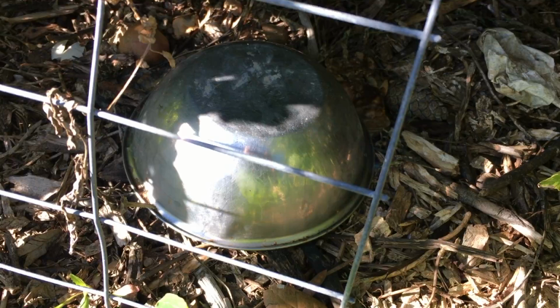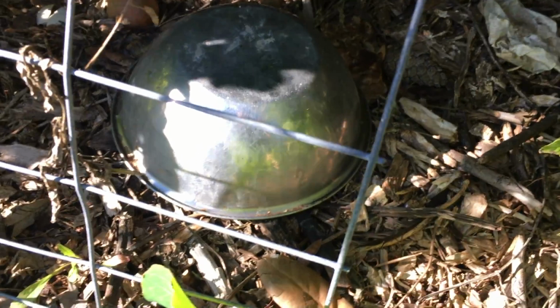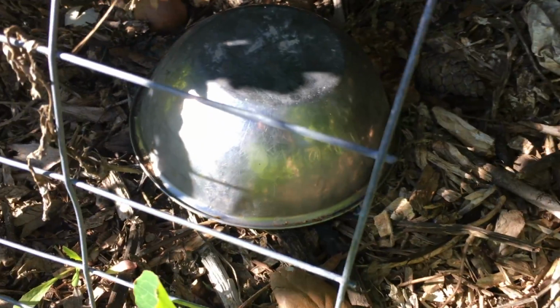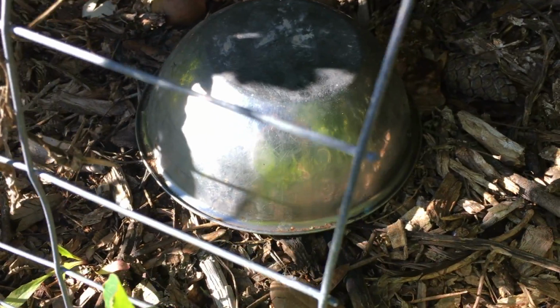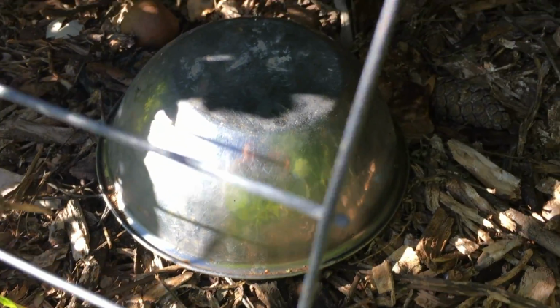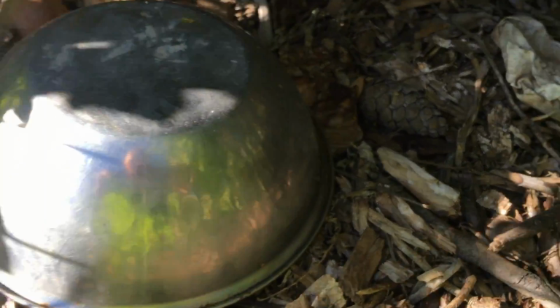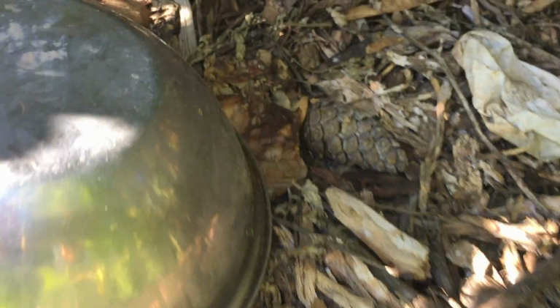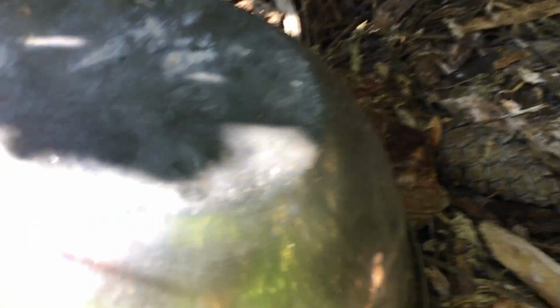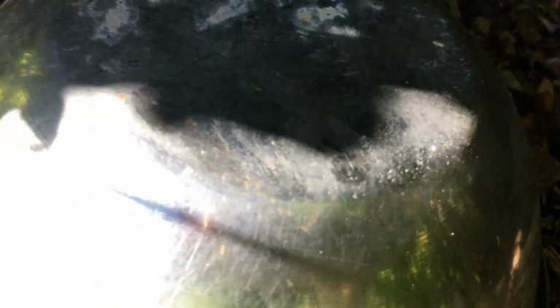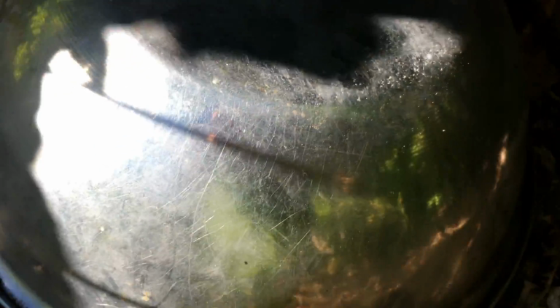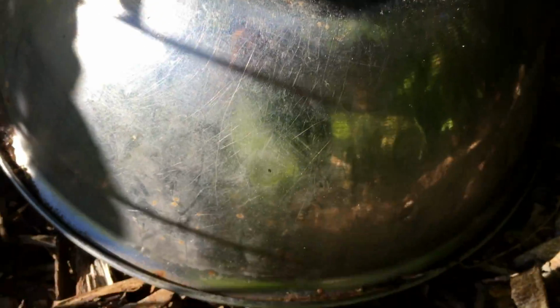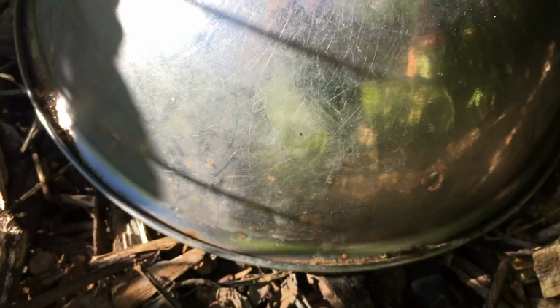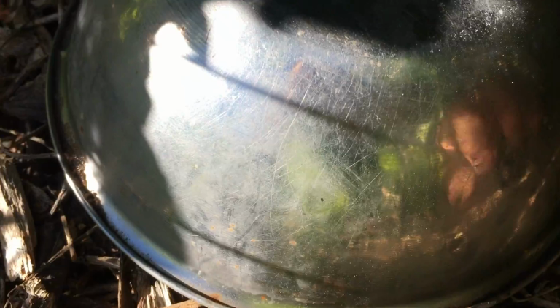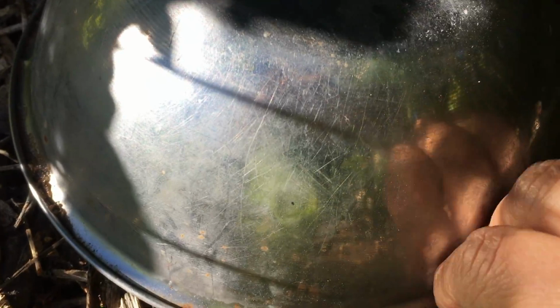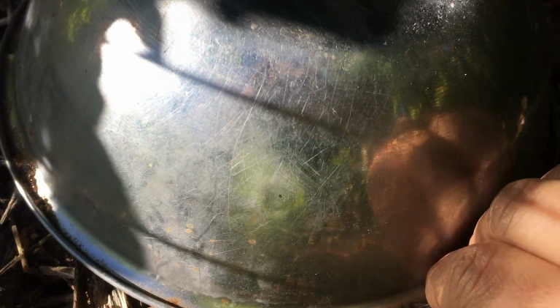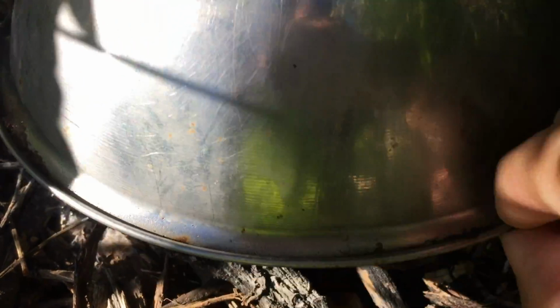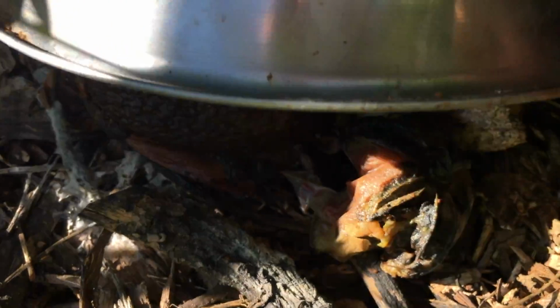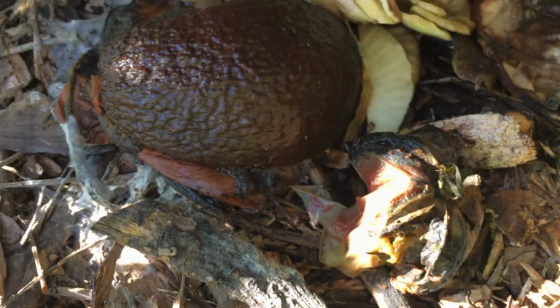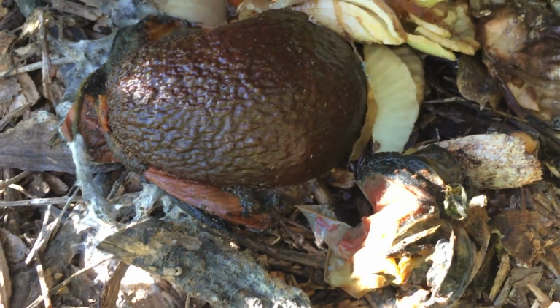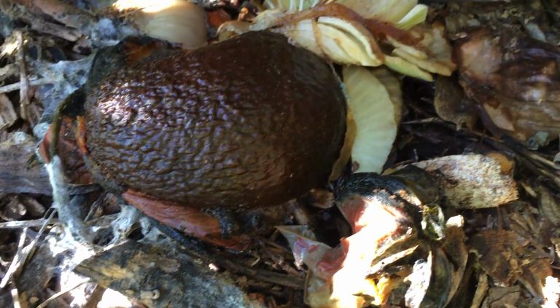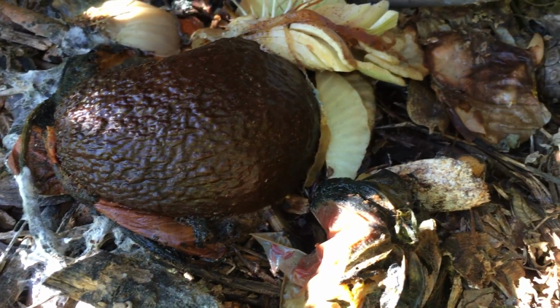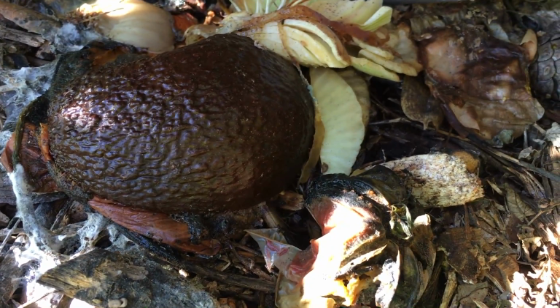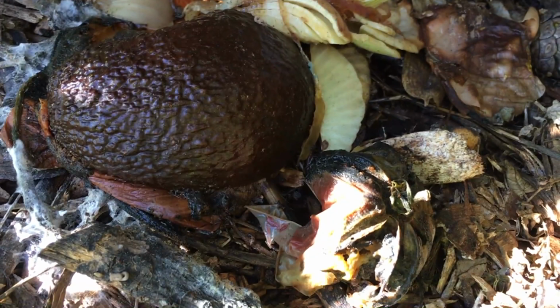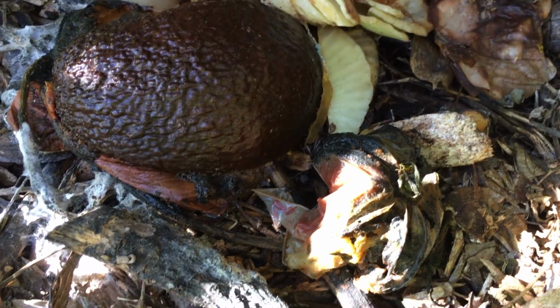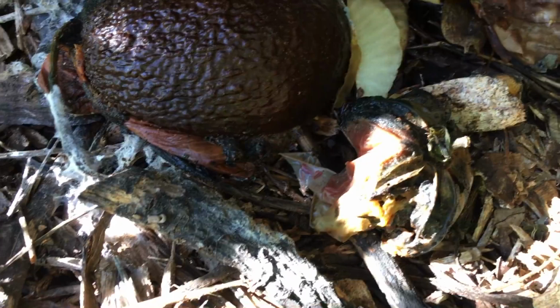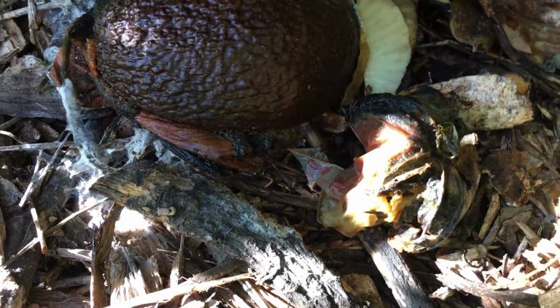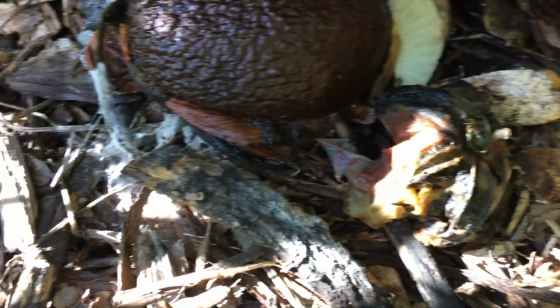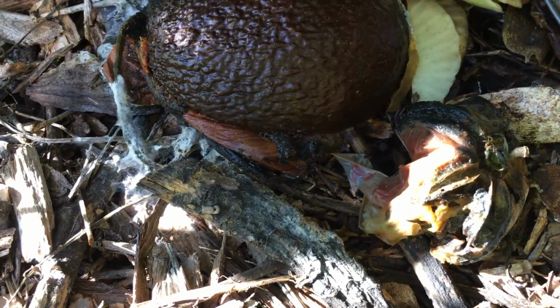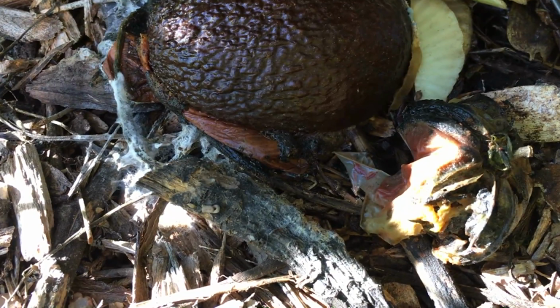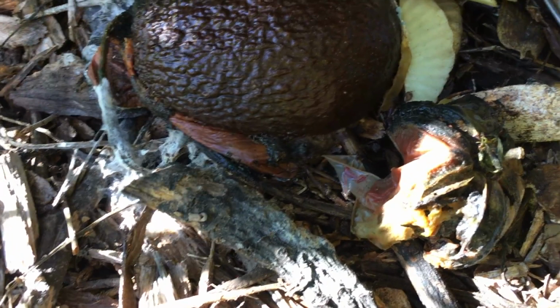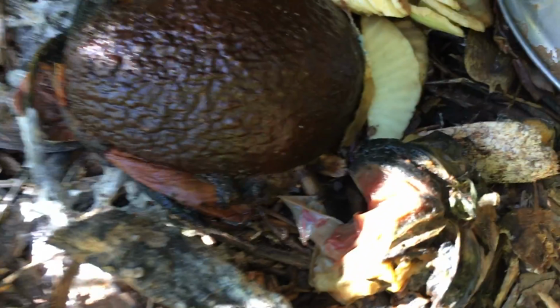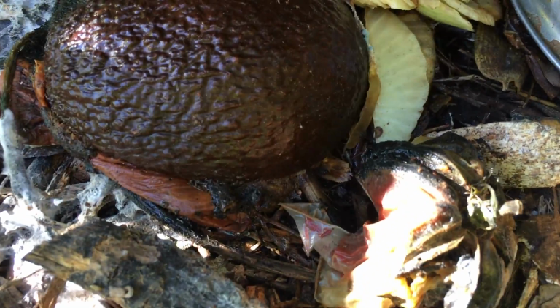Two weeks ago I piled some veggie scraps, juice pulp, and decayed fruit under this metal bowl in my tropical garden section where the ground is native soil covered with a thin layer of compost and topped with wood chips.